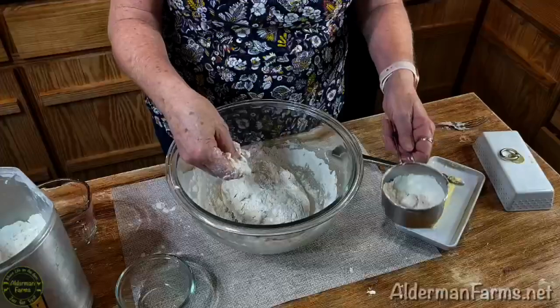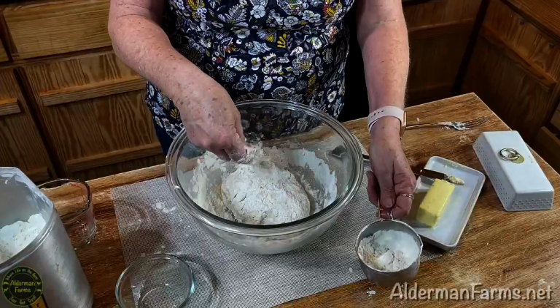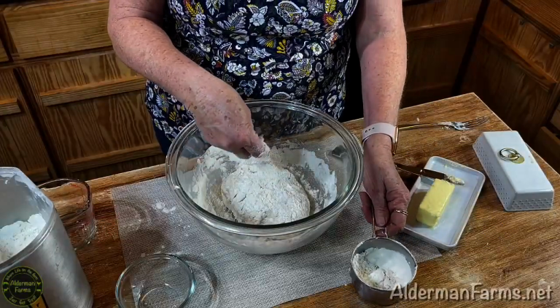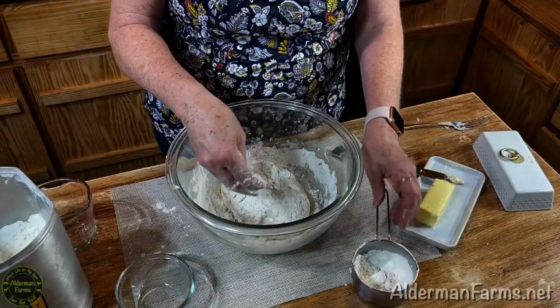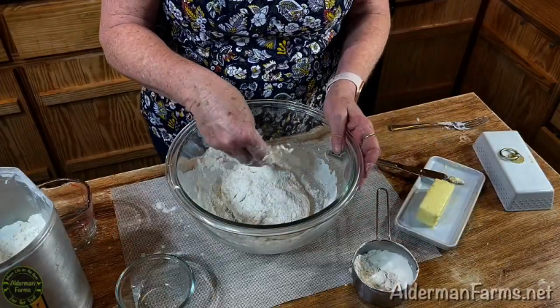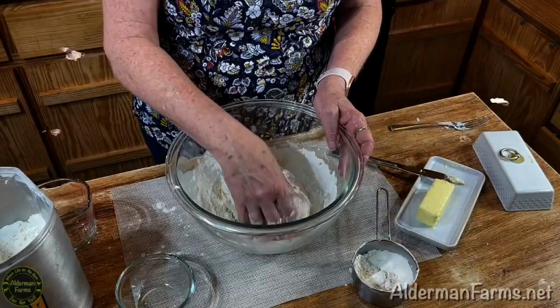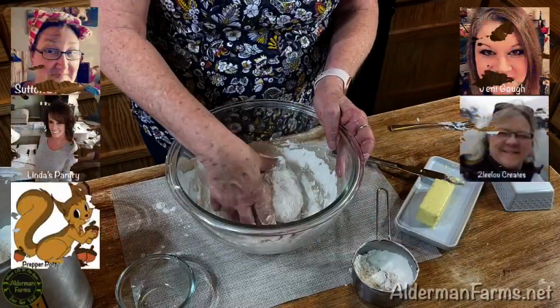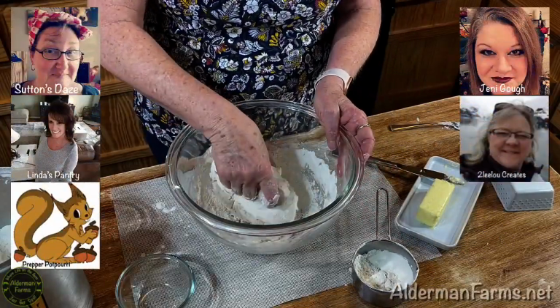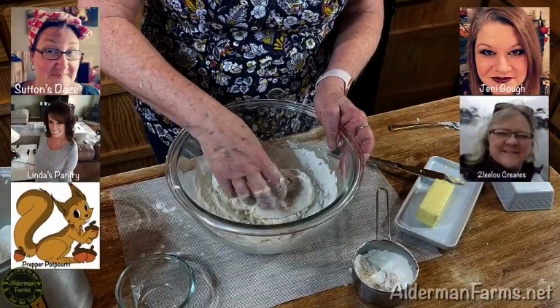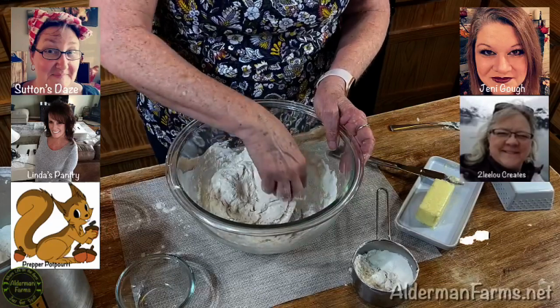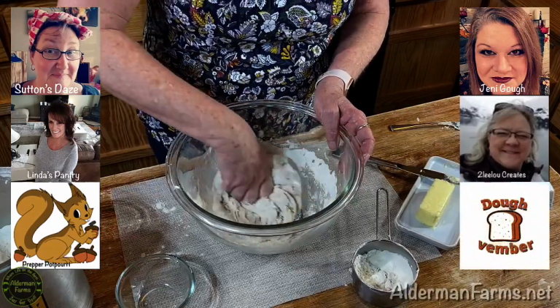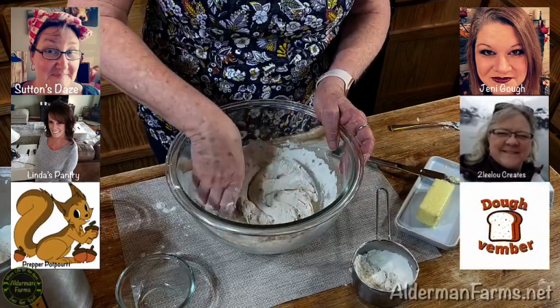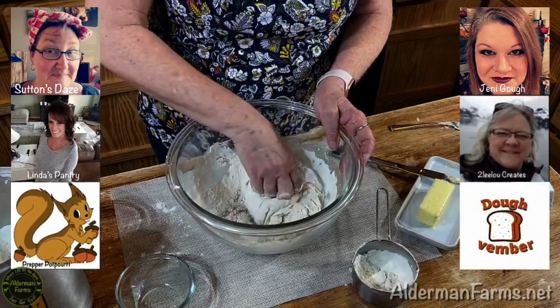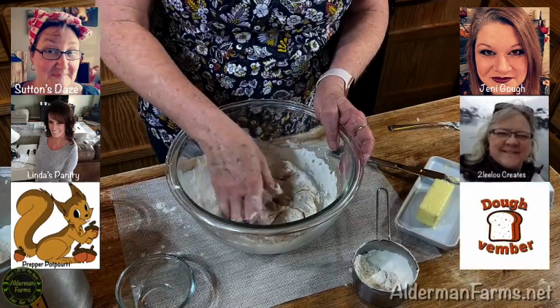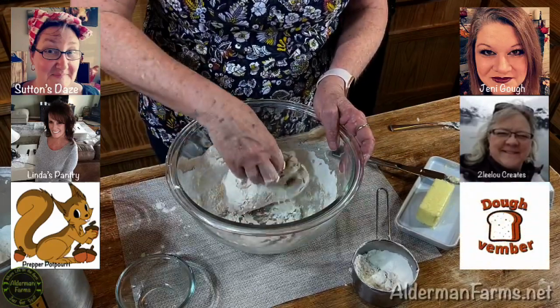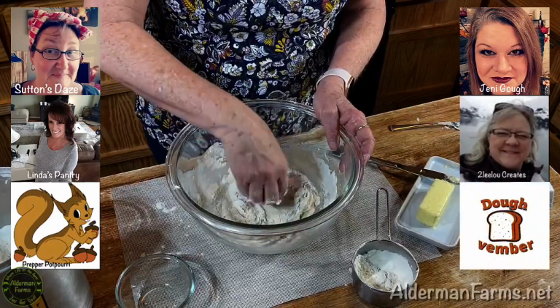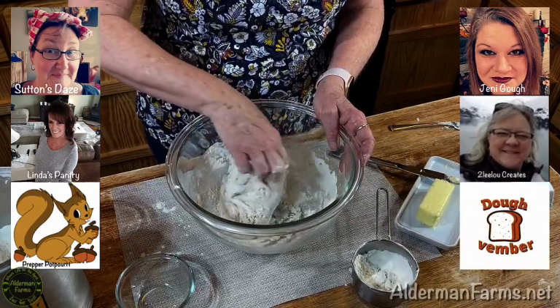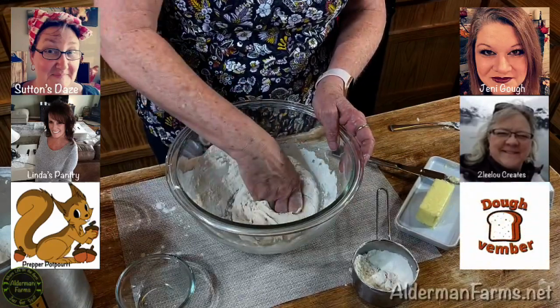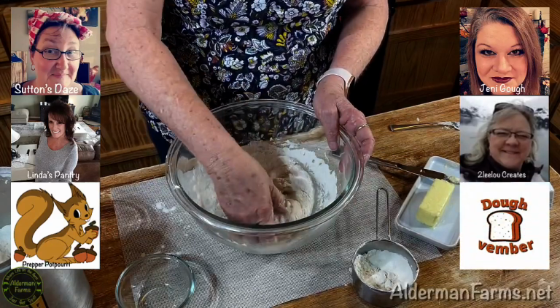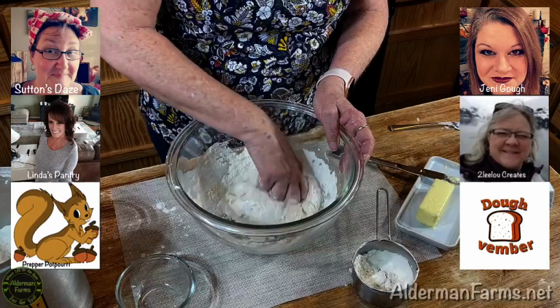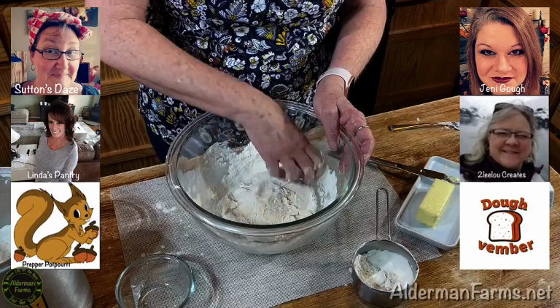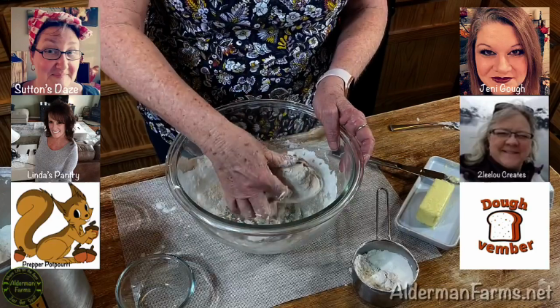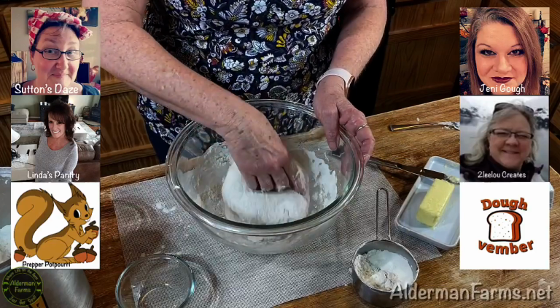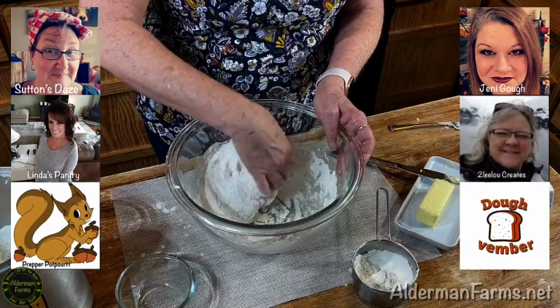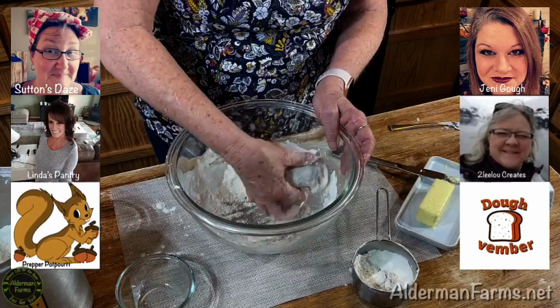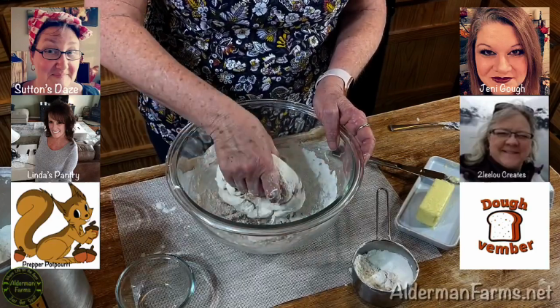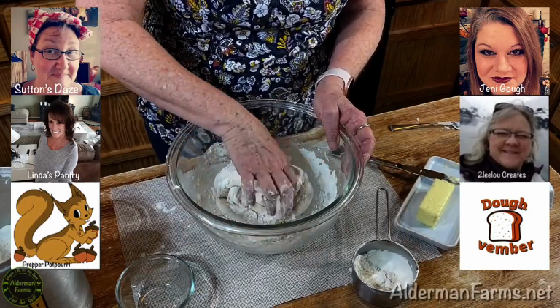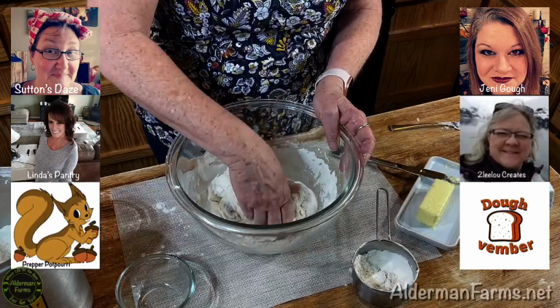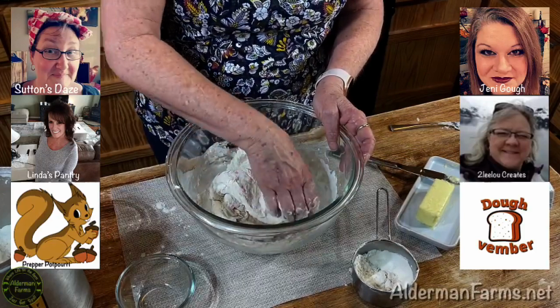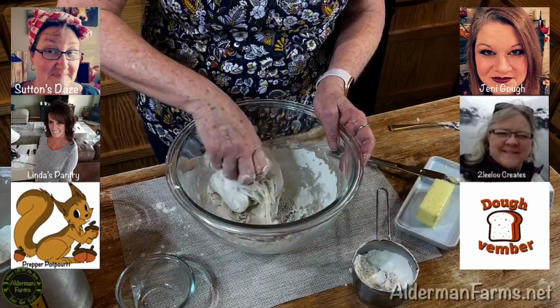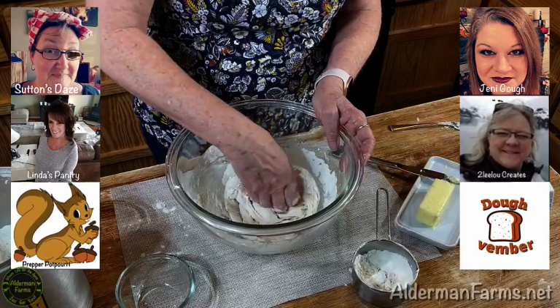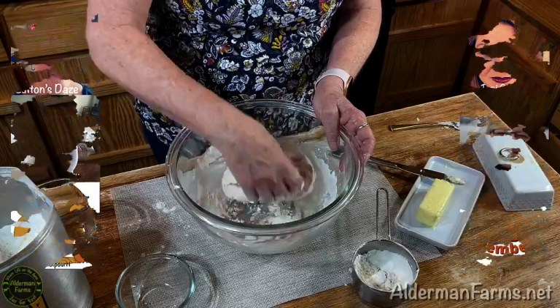This video is part of a collab with a nice group of ladies for Dovember — it's all about dough in November to make it Dovember. We have lots of good videos up. You can check the playlist that's linked down below in the description of this video.